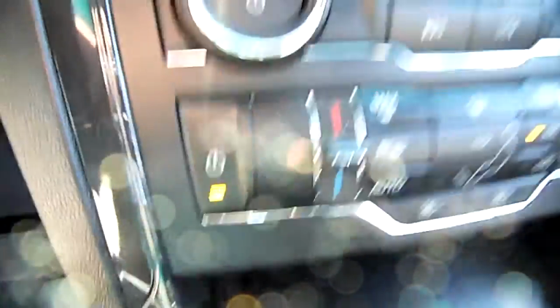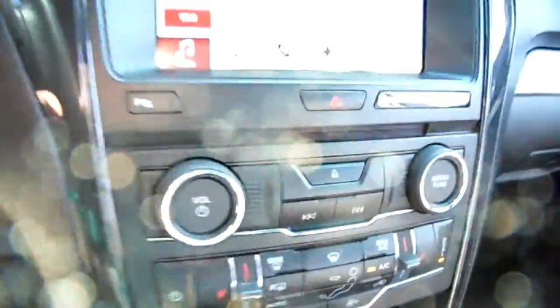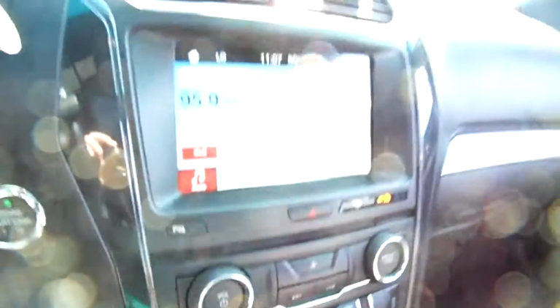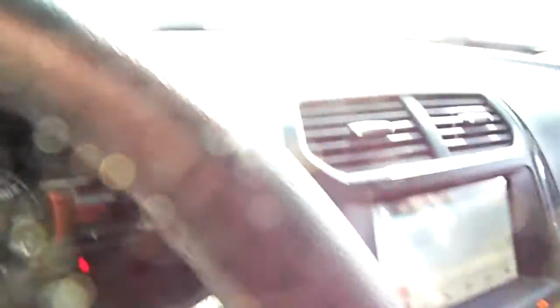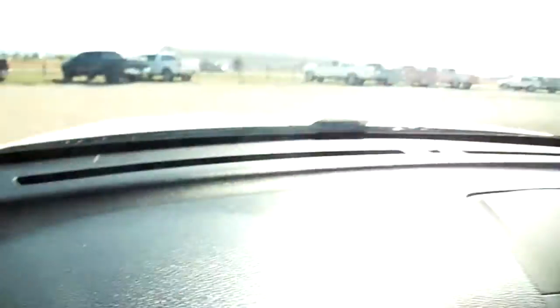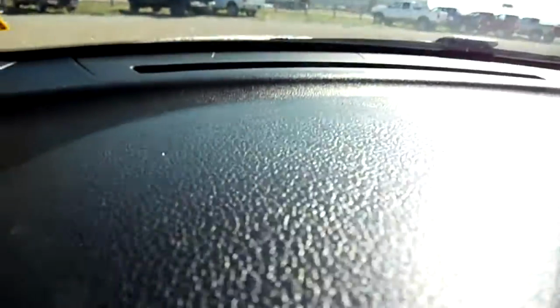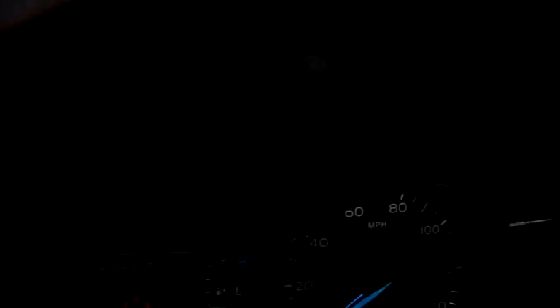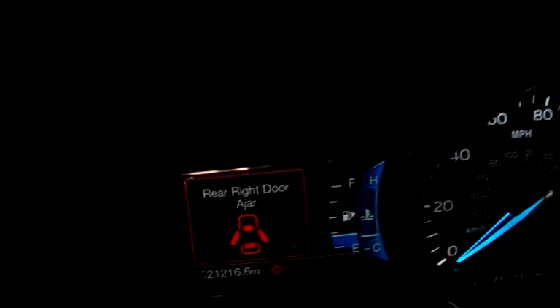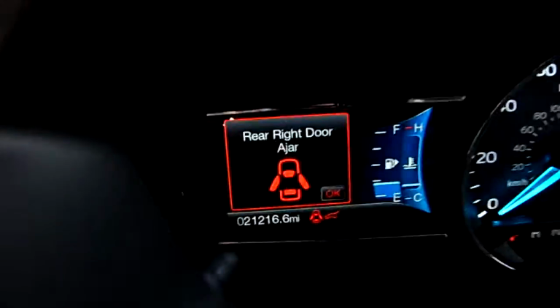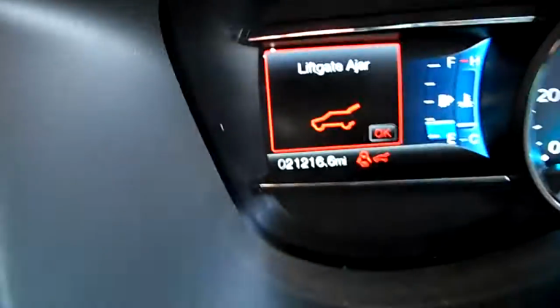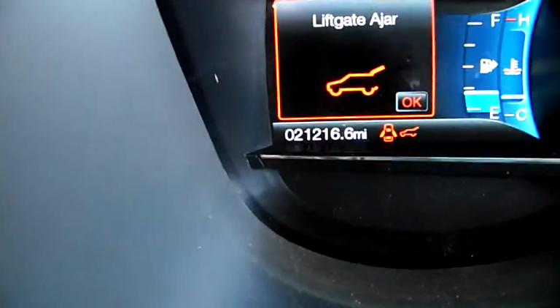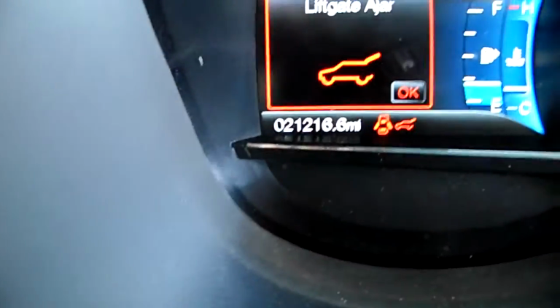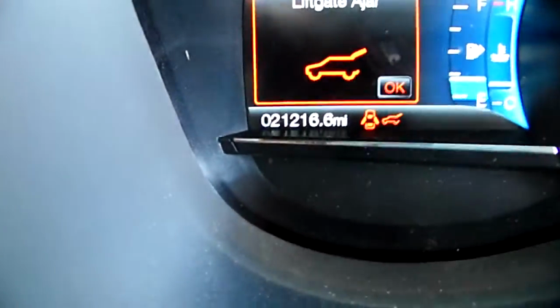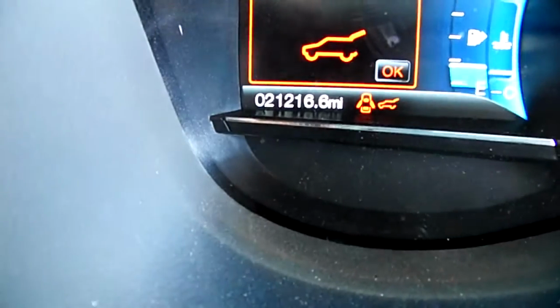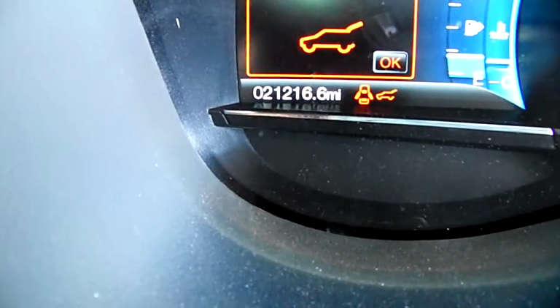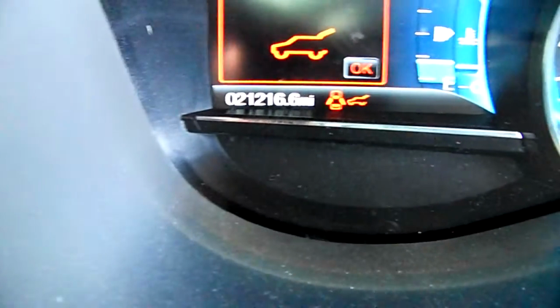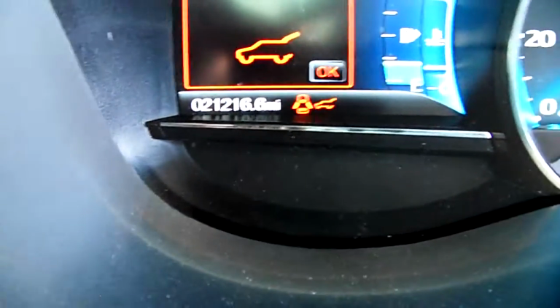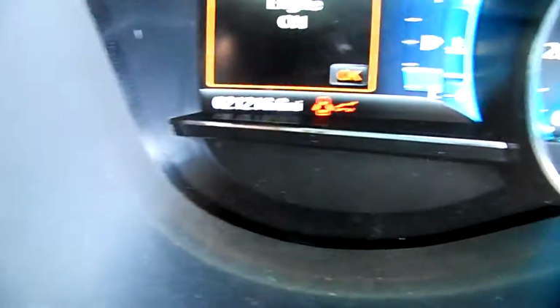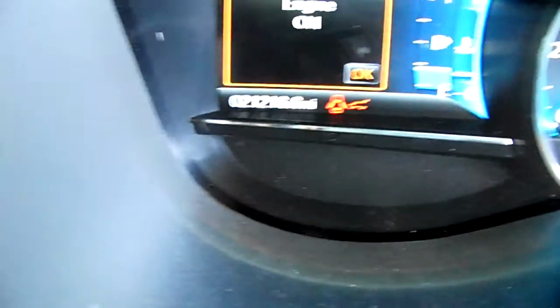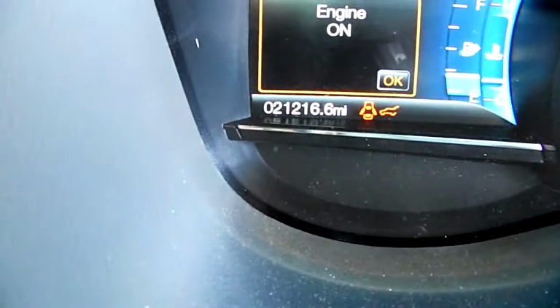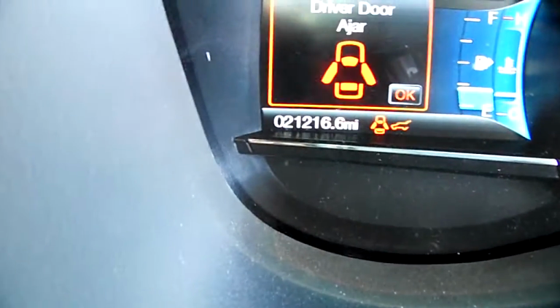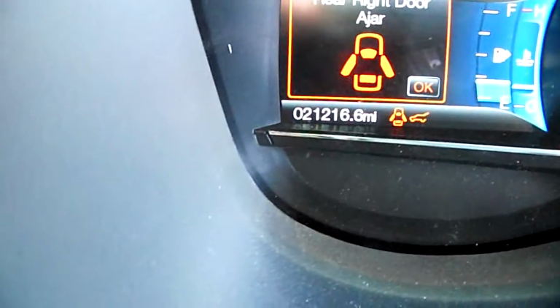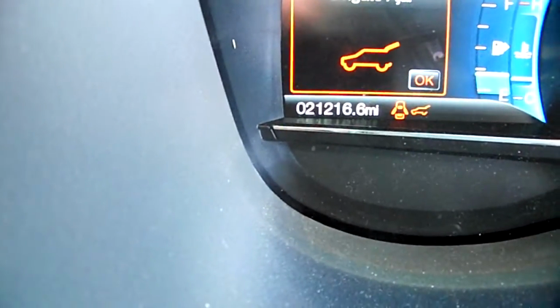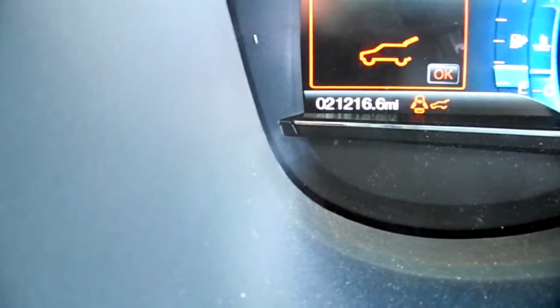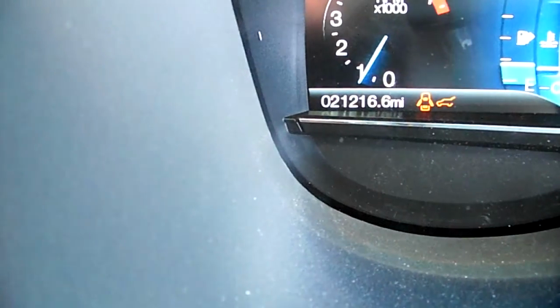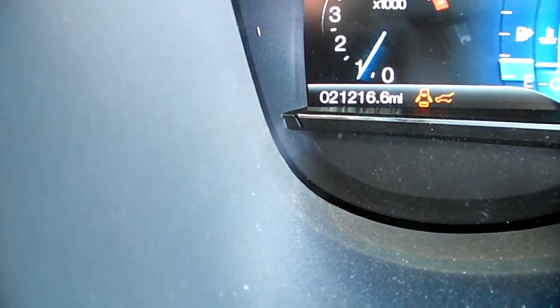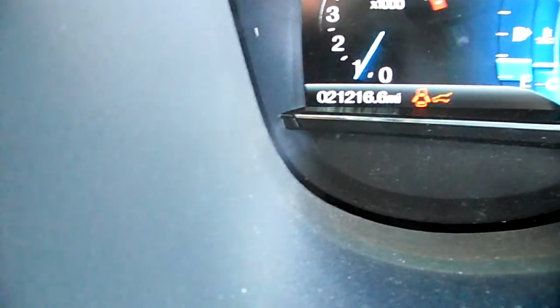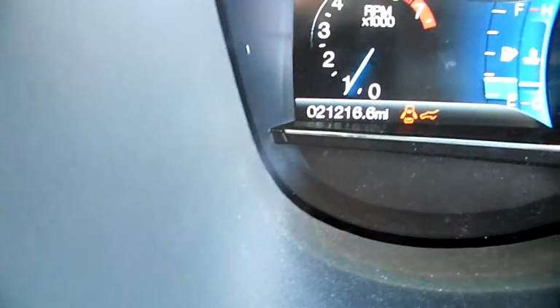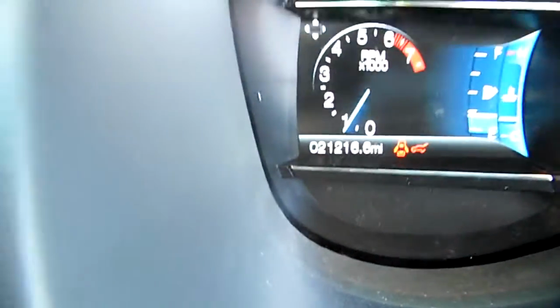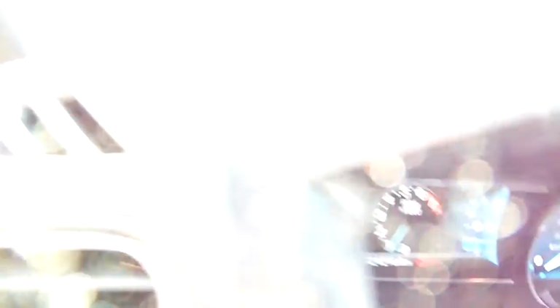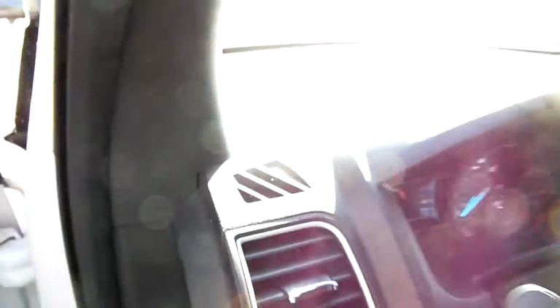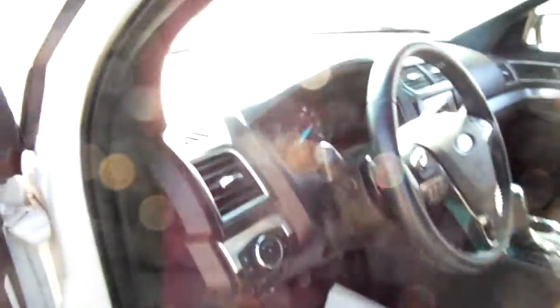Mileage is 21,000 — let me hit the button here. There it is, you can see it. 21,000 on the miles.